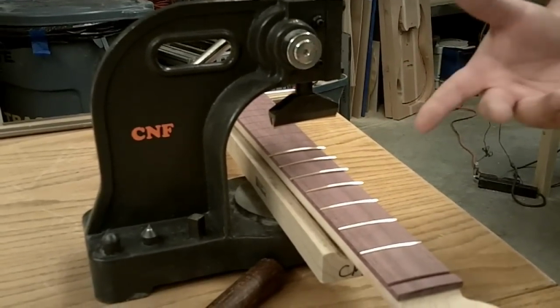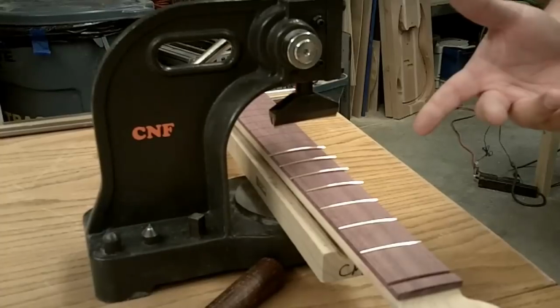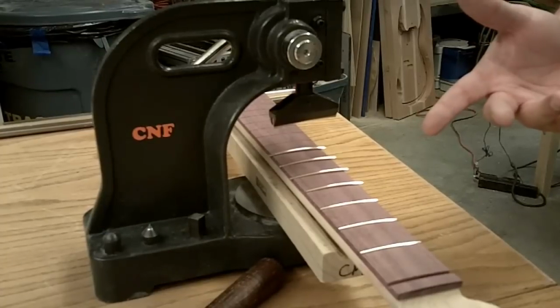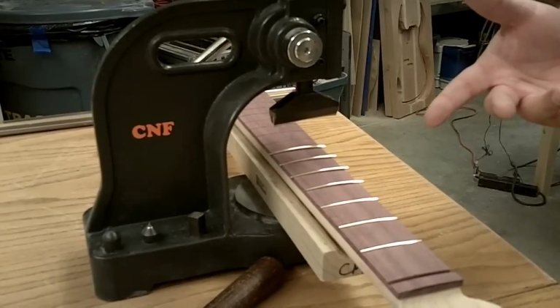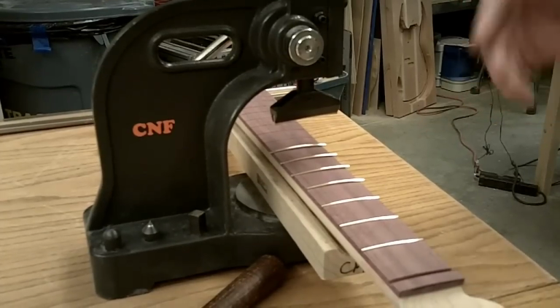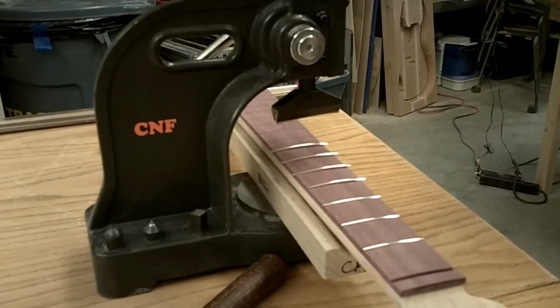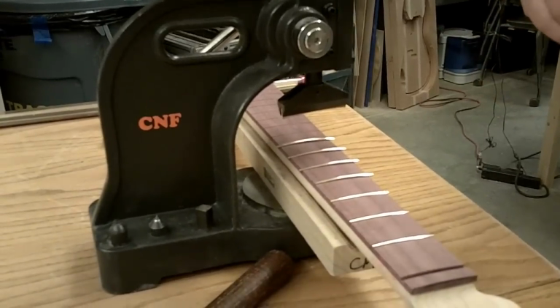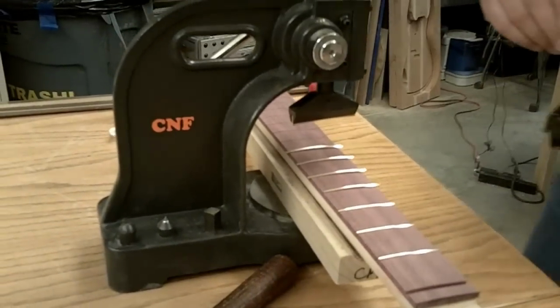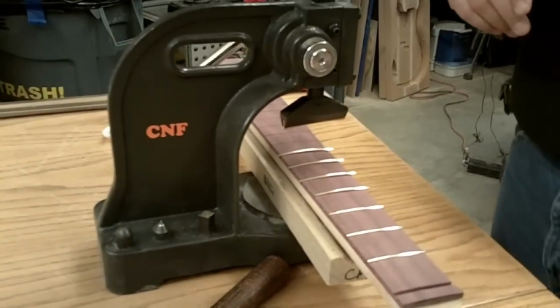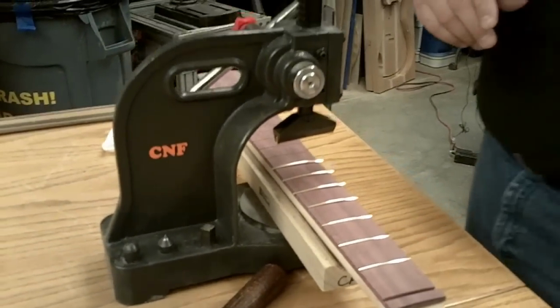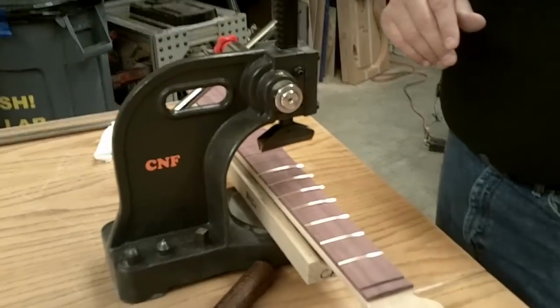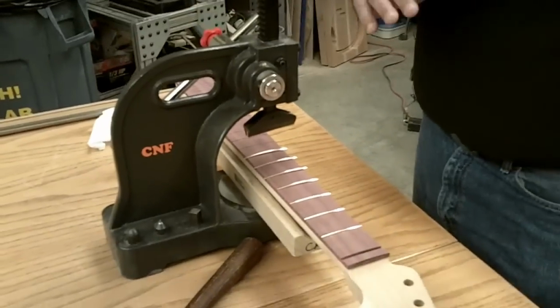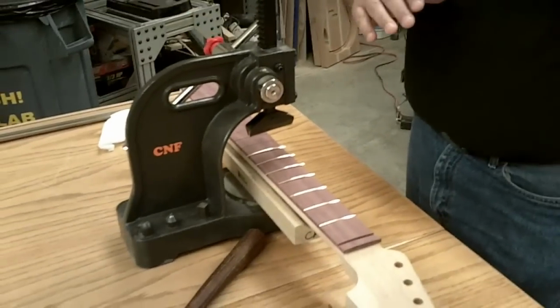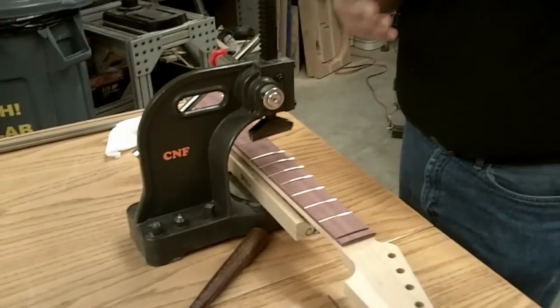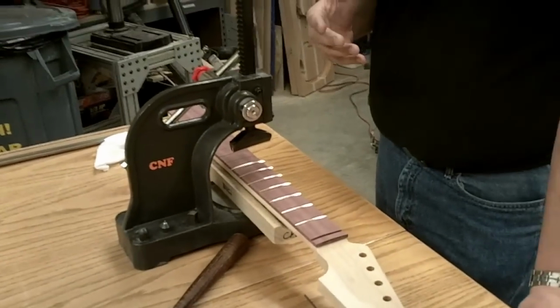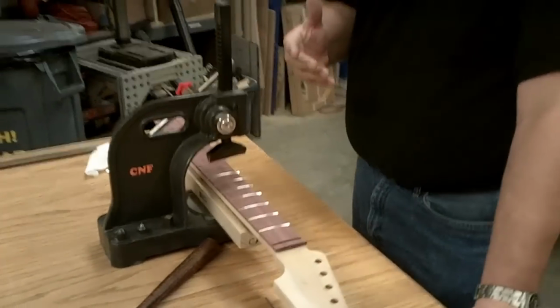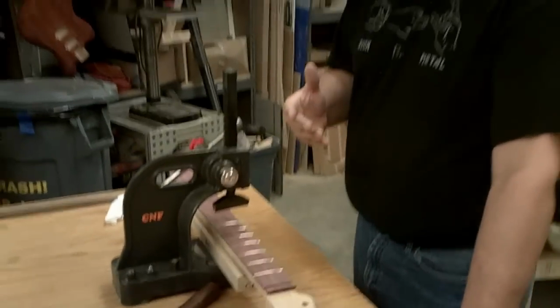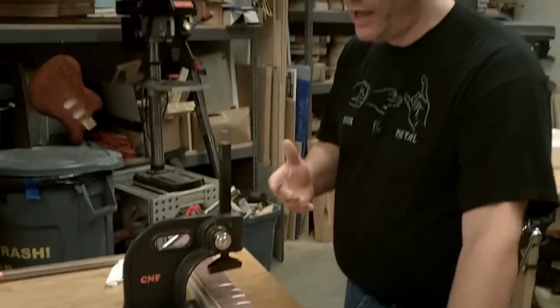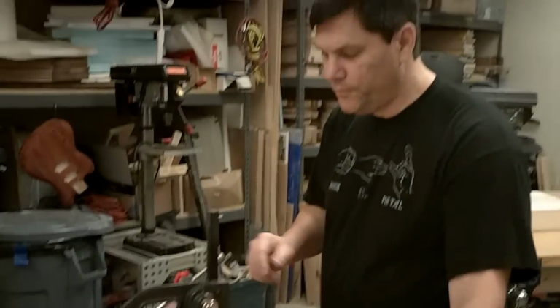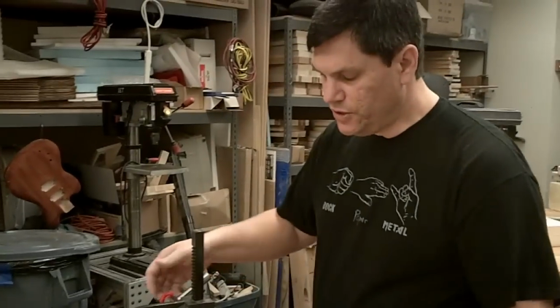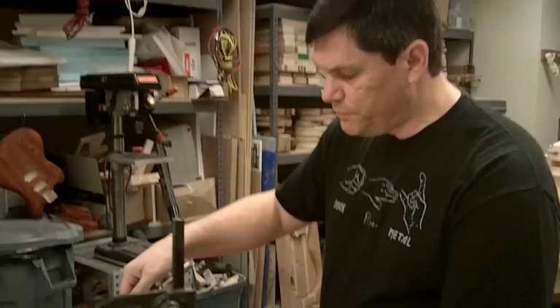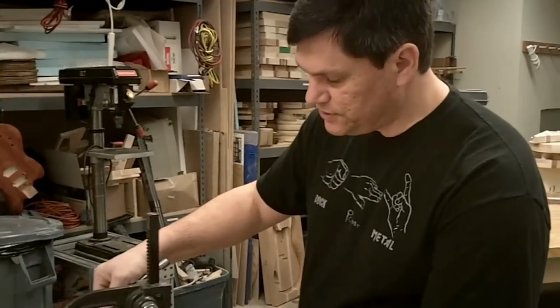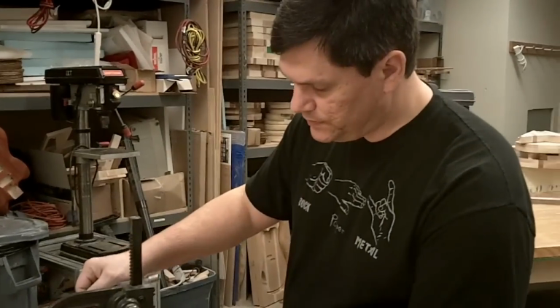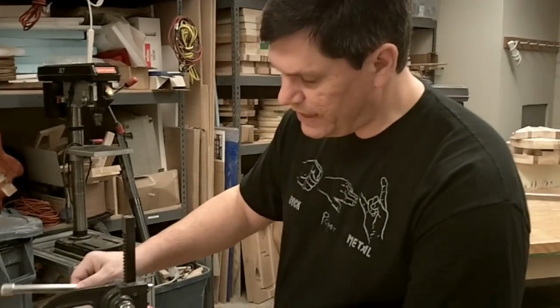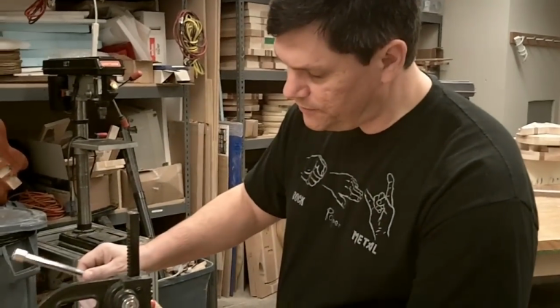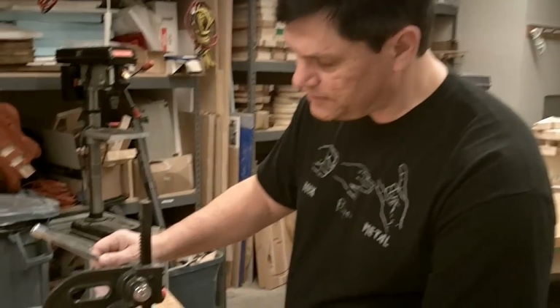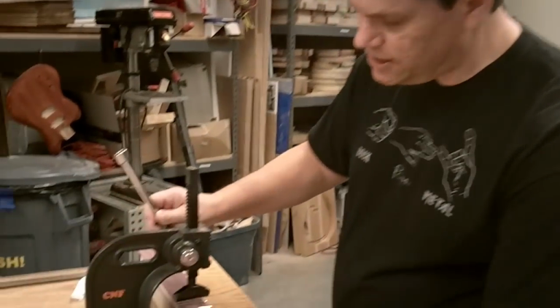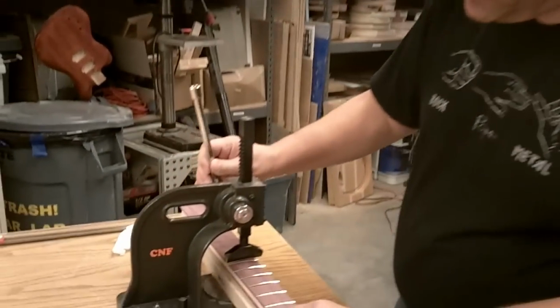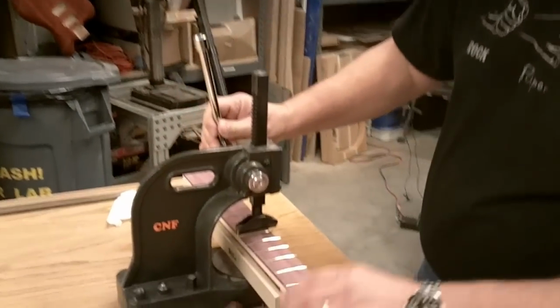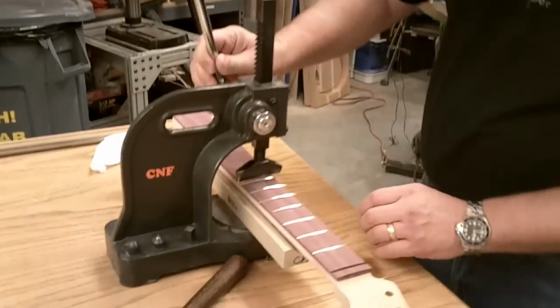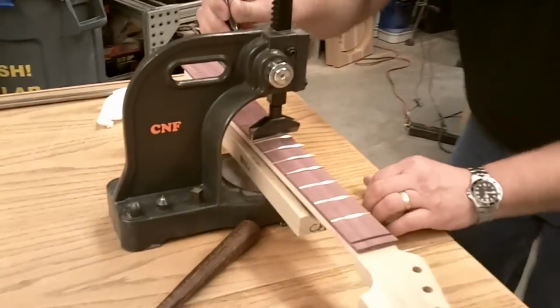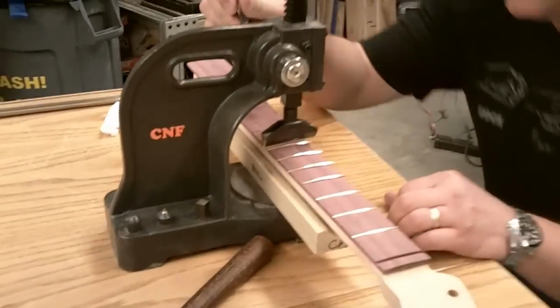If I tap it in using a hammer, I'll end up with a series of undulations on that fret and it makes it much more difficult to keep them level. So the fret press that we've got set up here makes it significantly easier to accomplish.